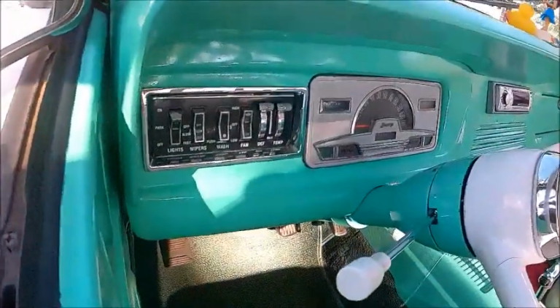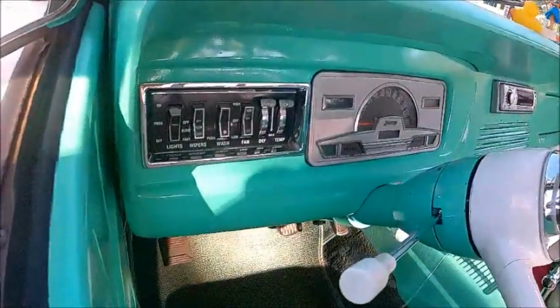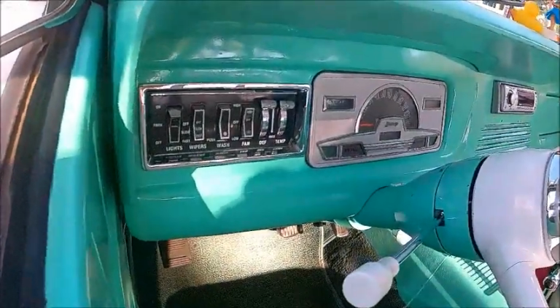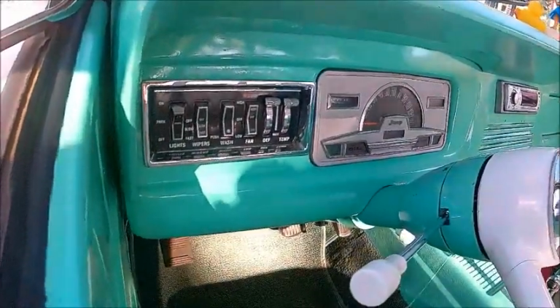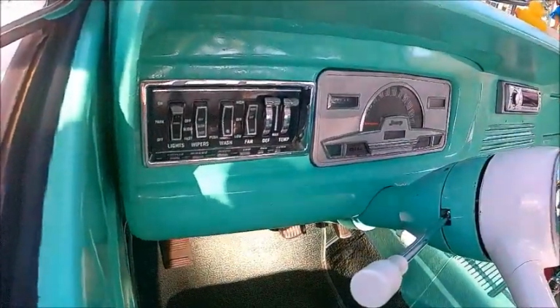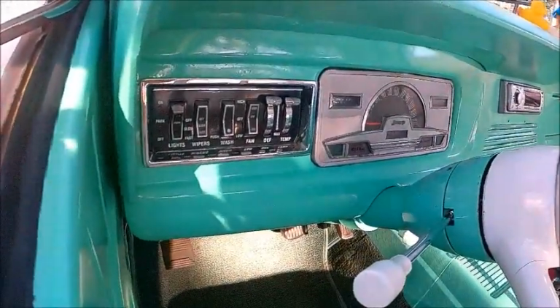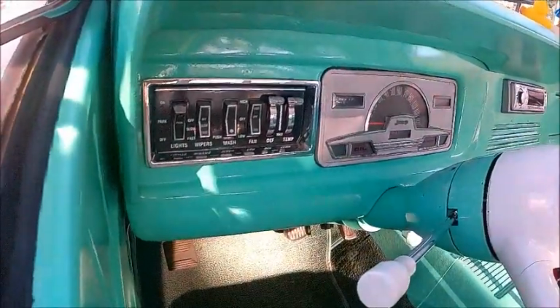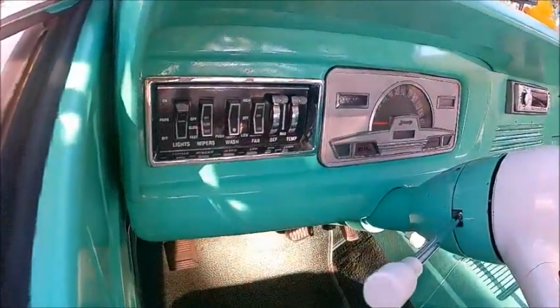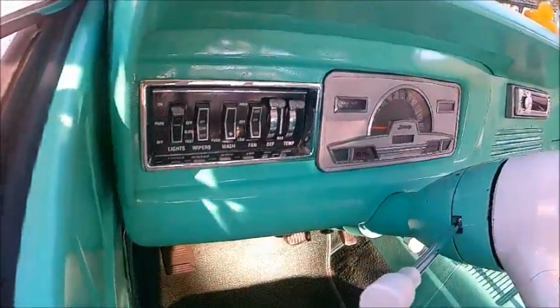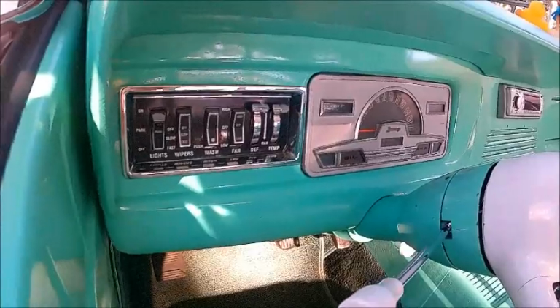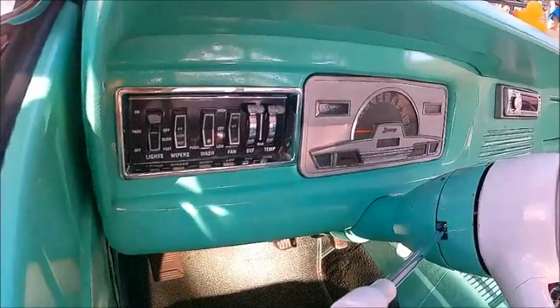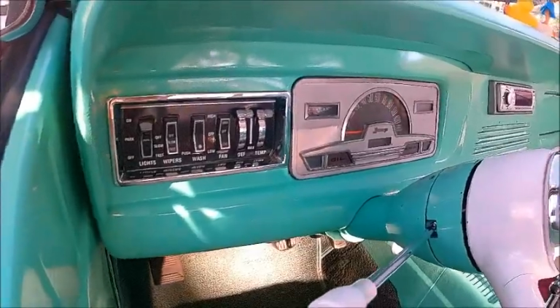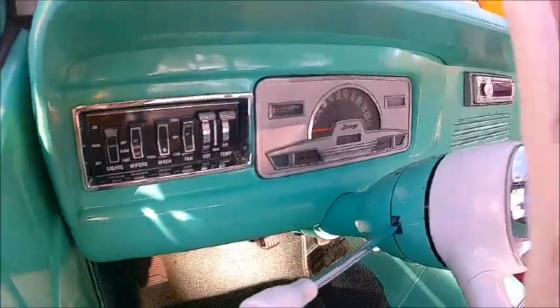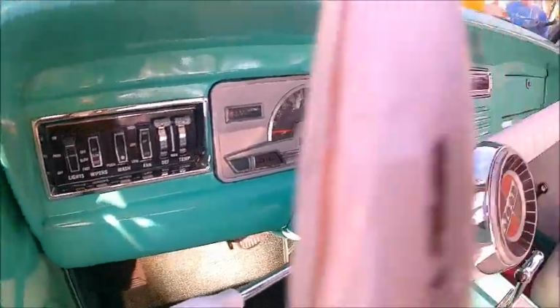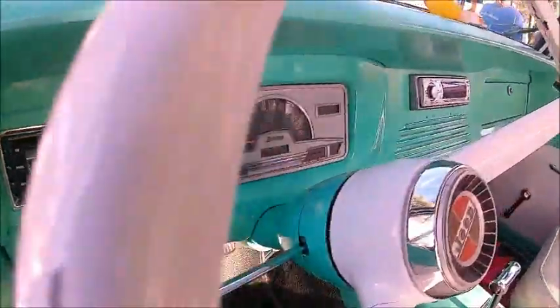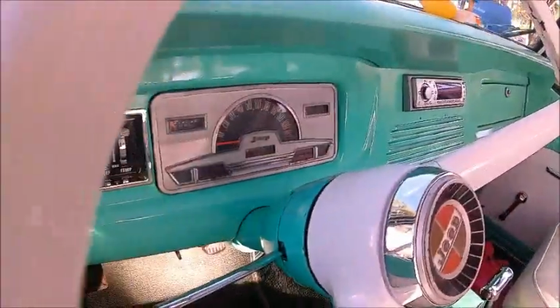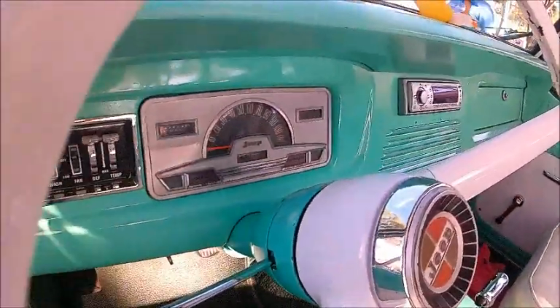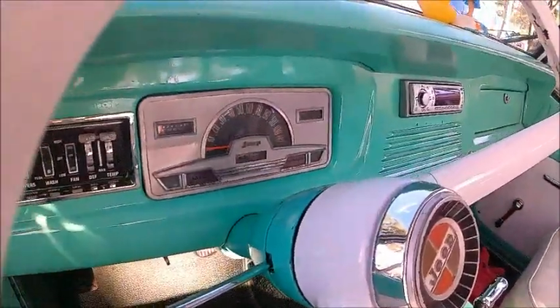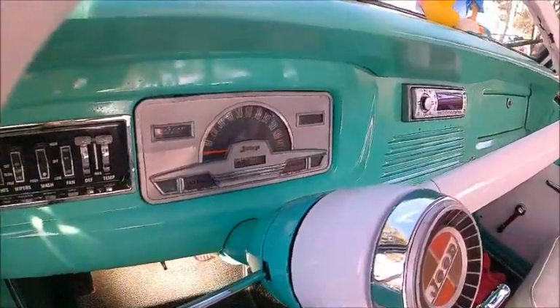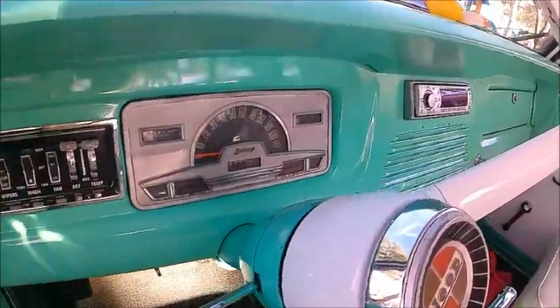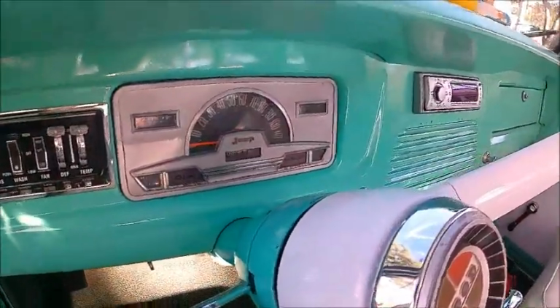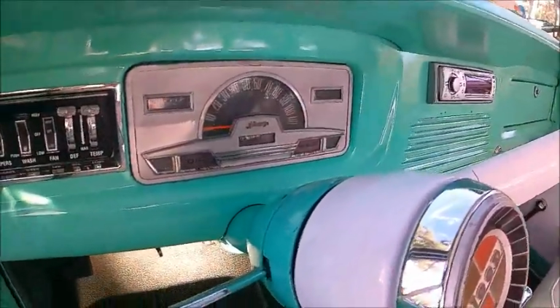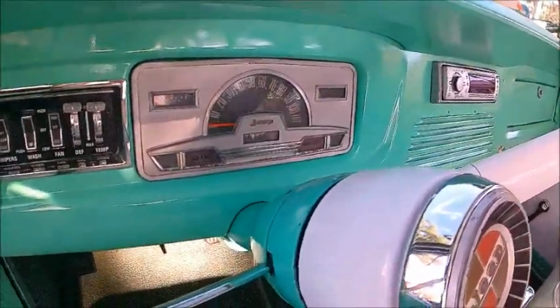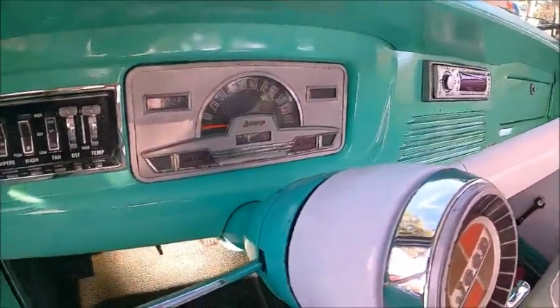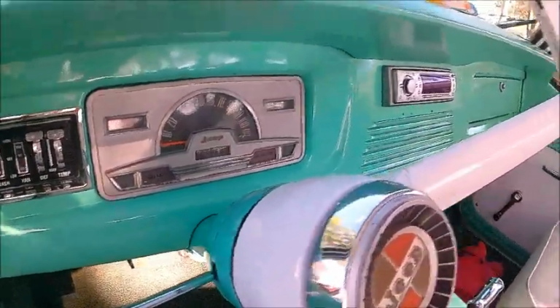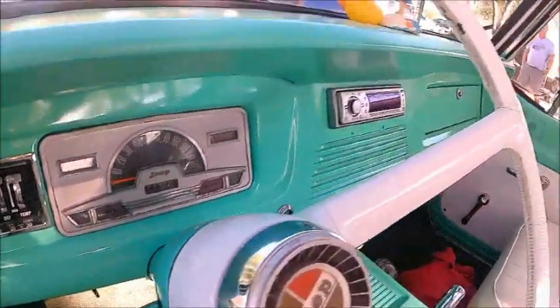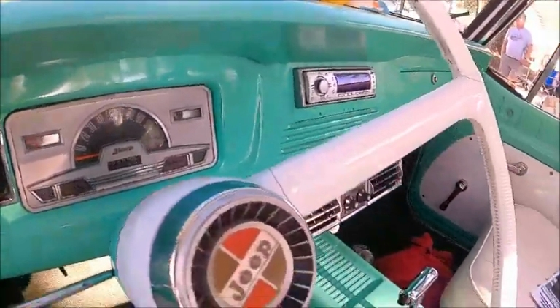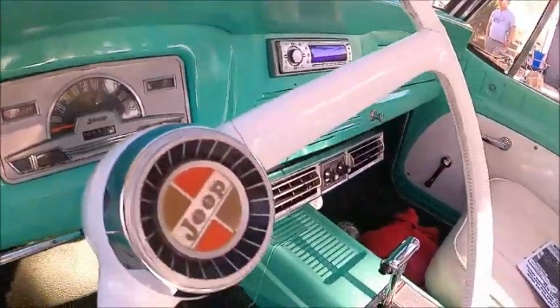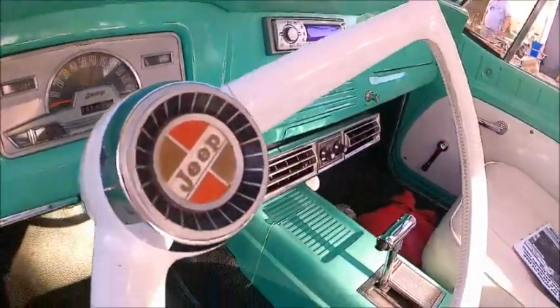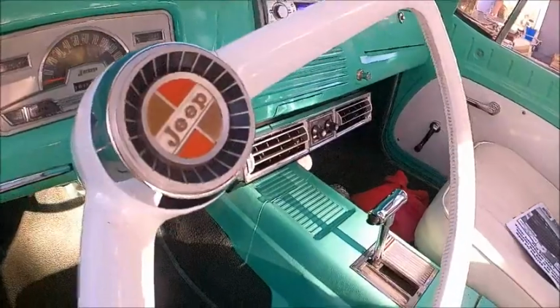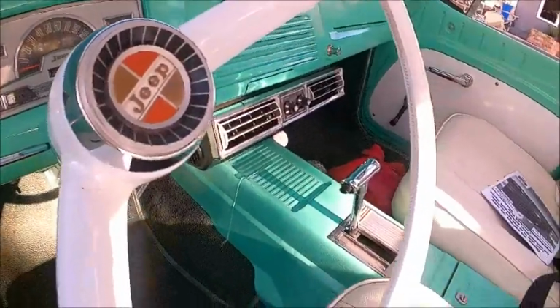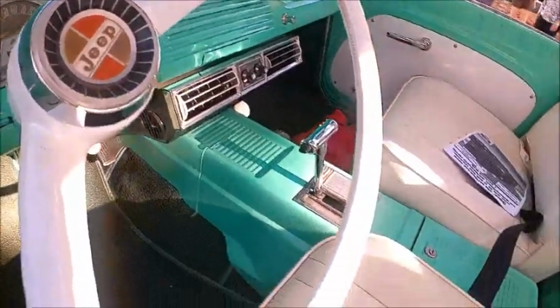And here we see the switchgear — neat to display there, along with the speedometer and instrument covering cases.